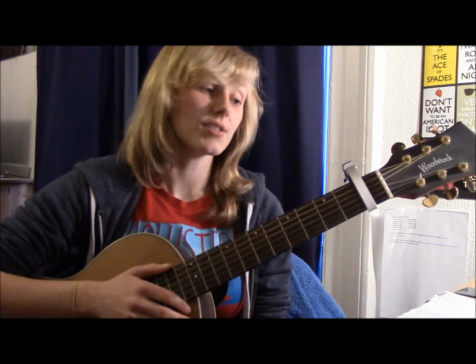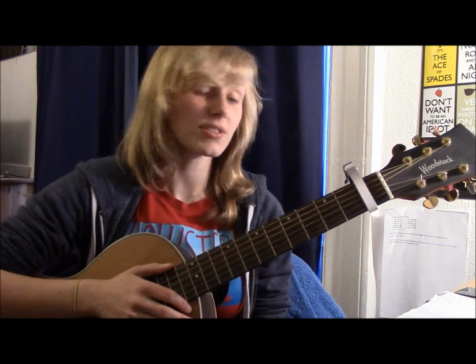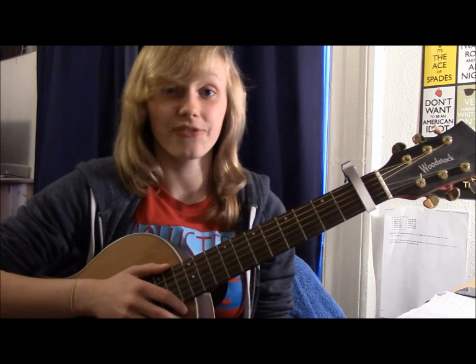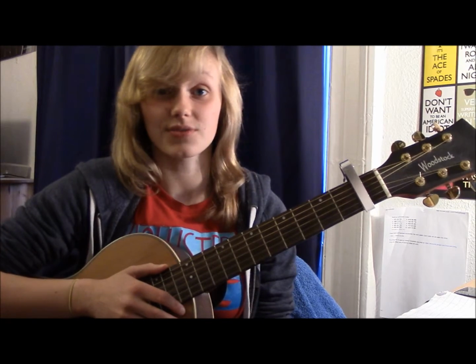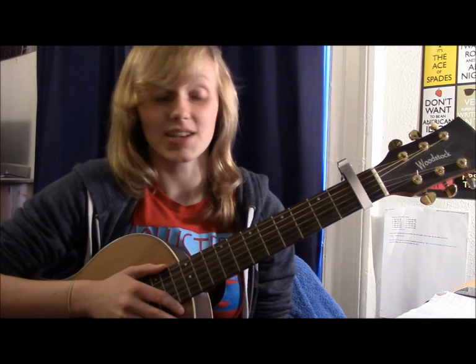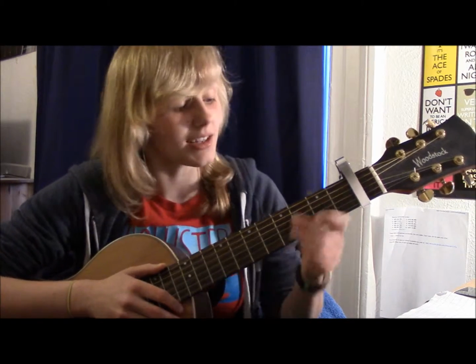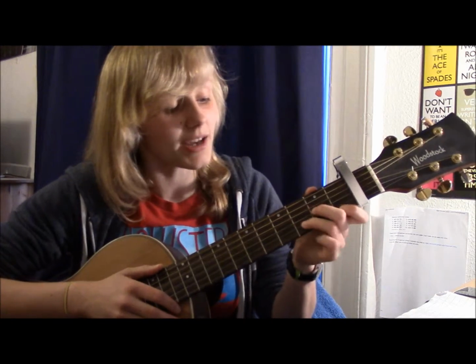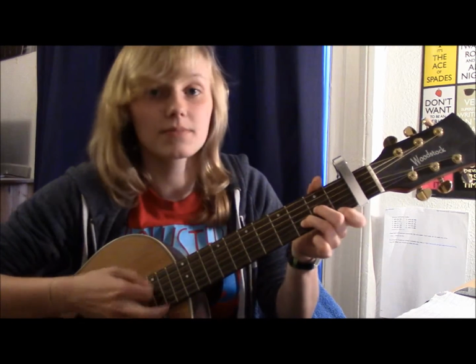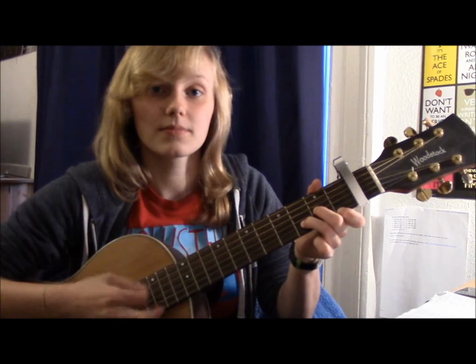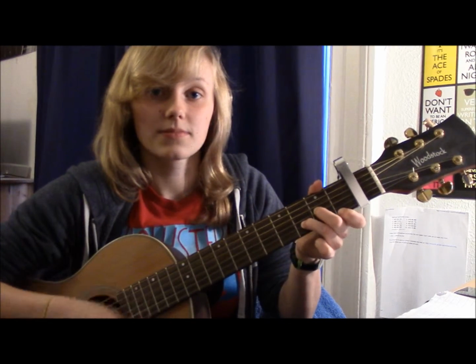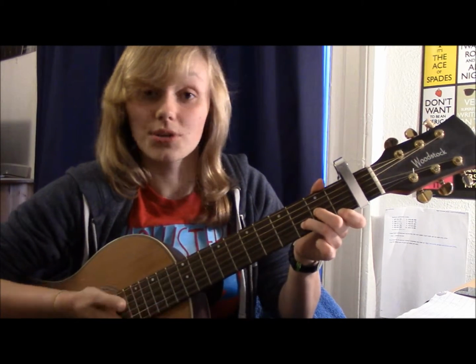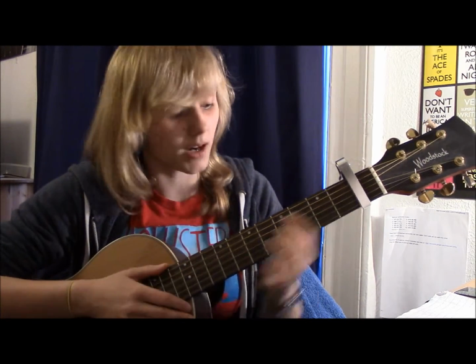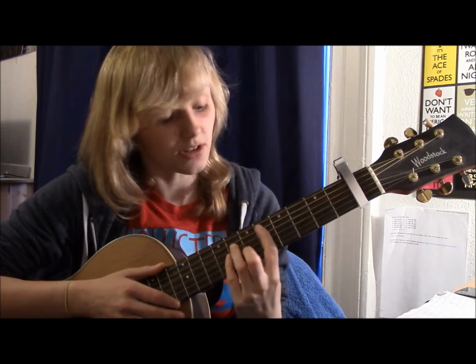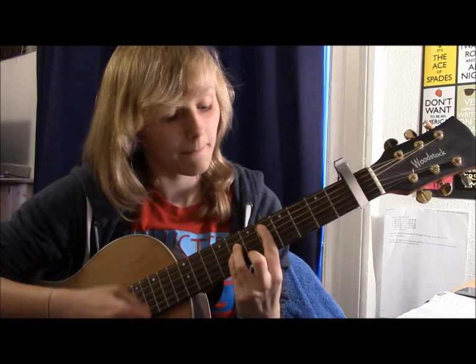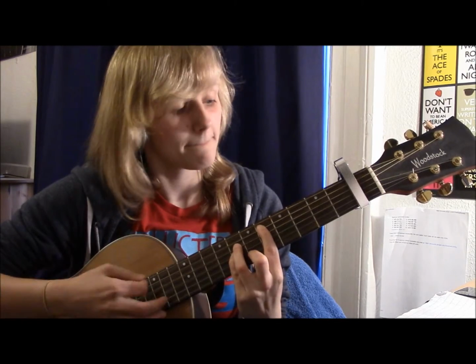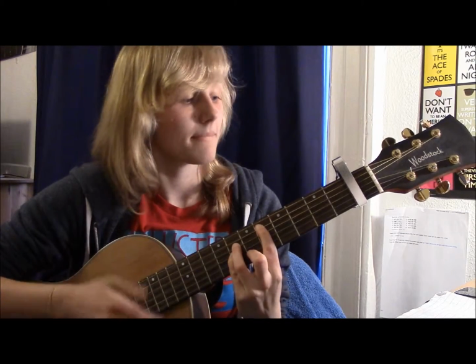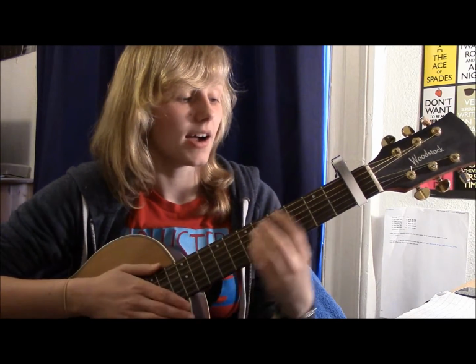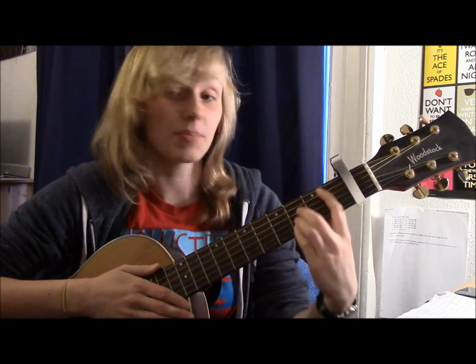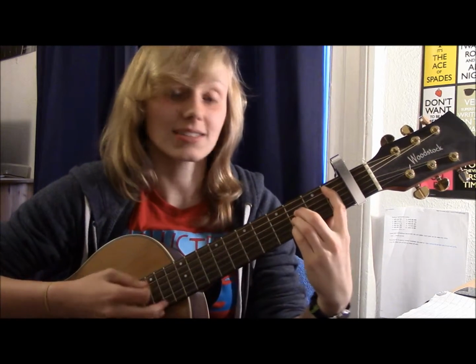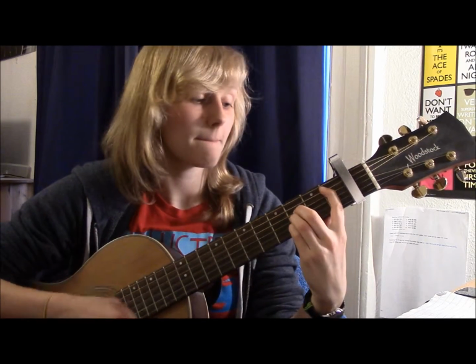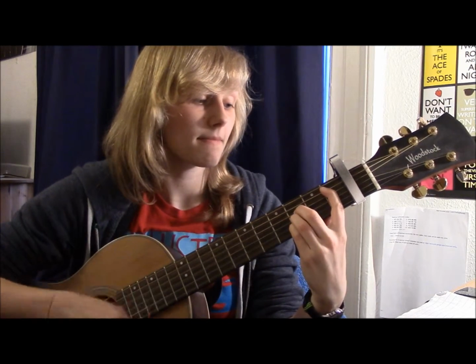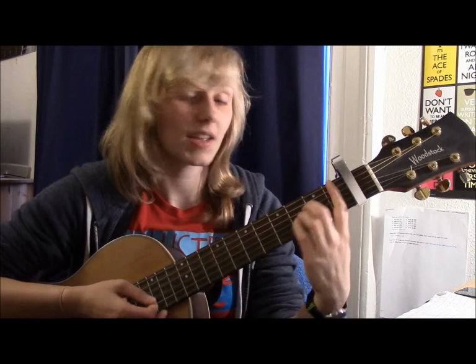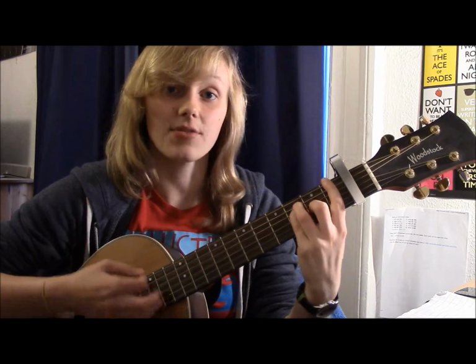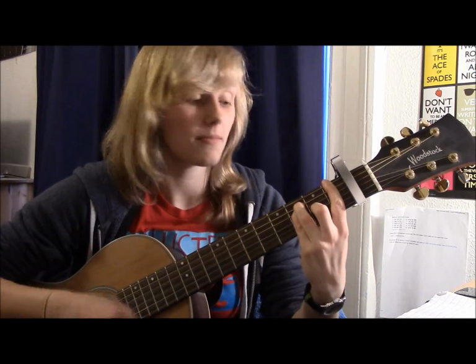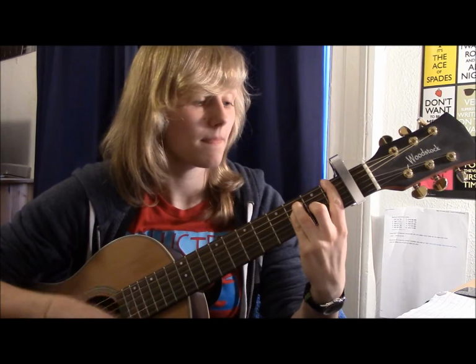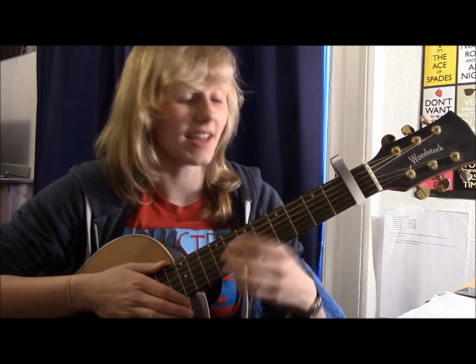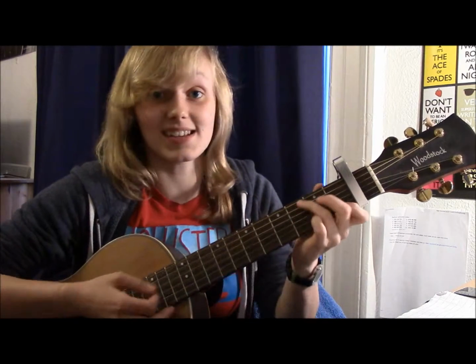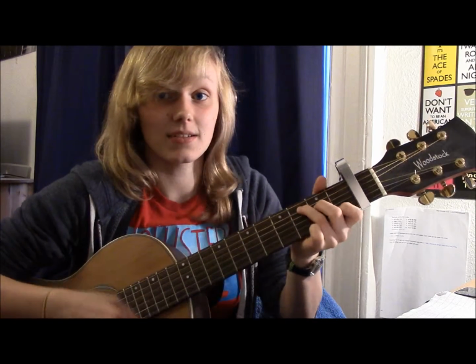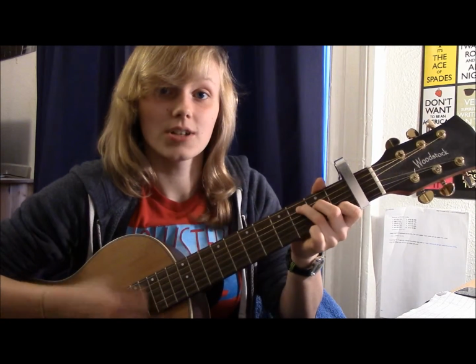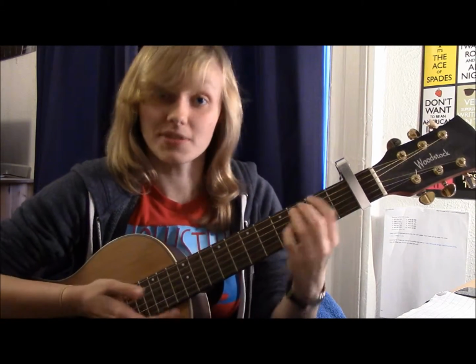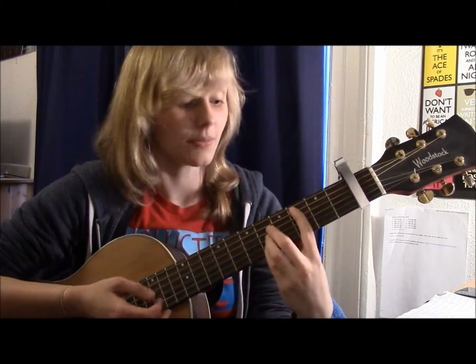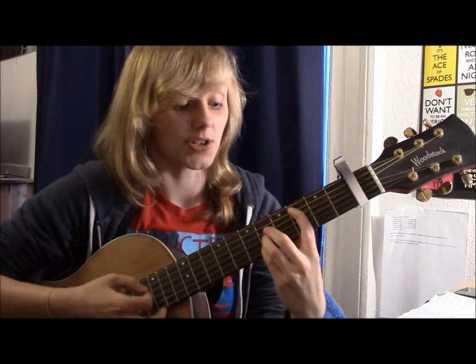So you are going to need four chords for this song today. You'll need a D minor, or you can play the bar version, a Bb, an F, and then a C — or once again you can play the bar version.